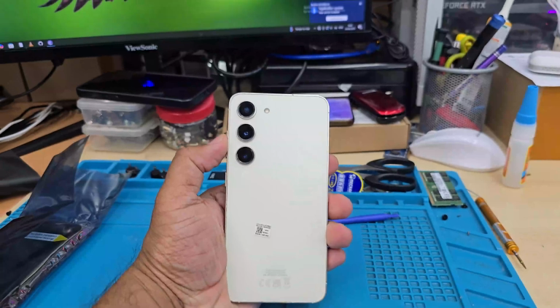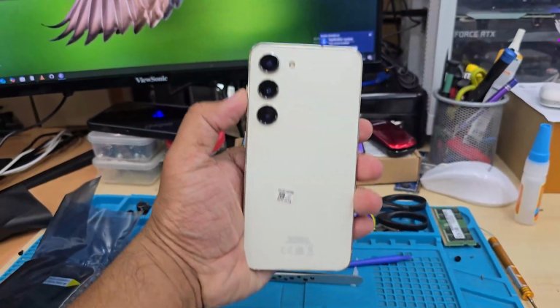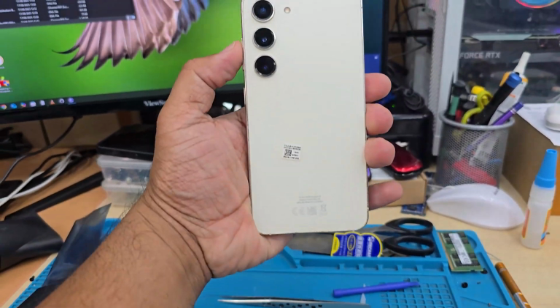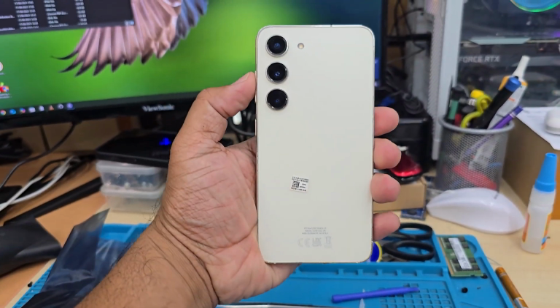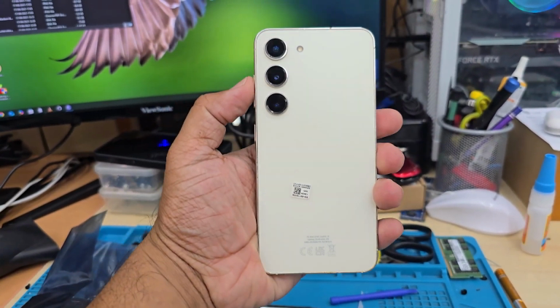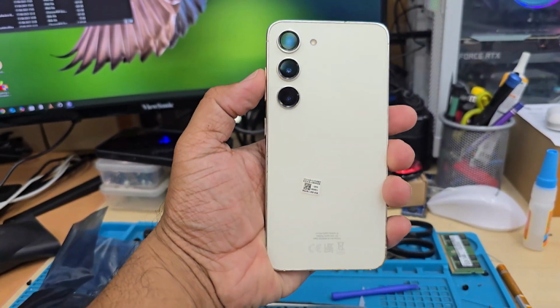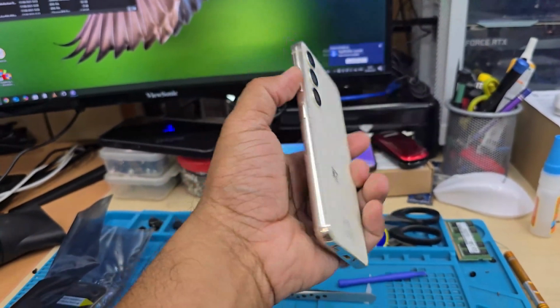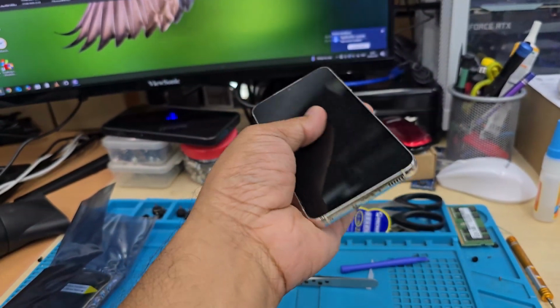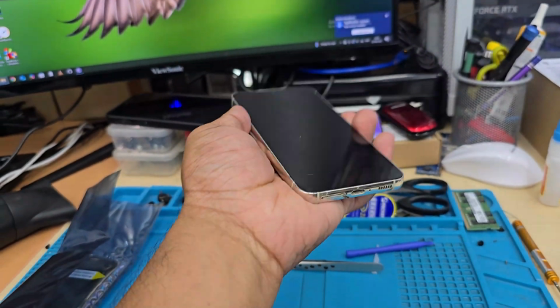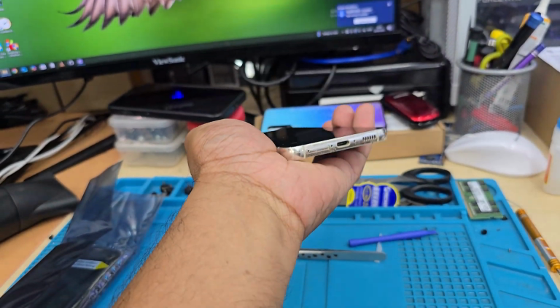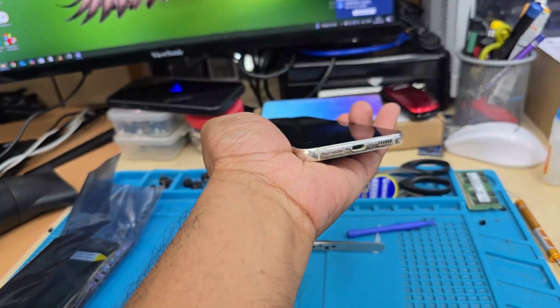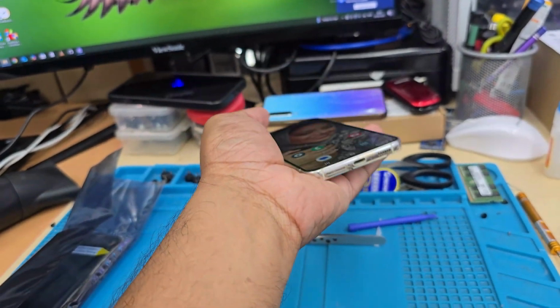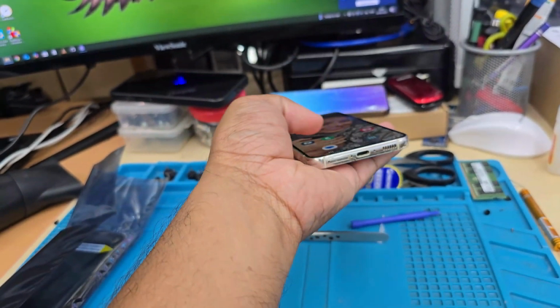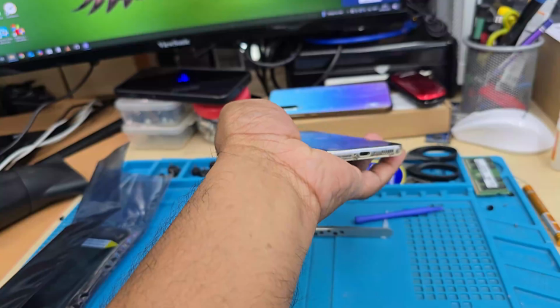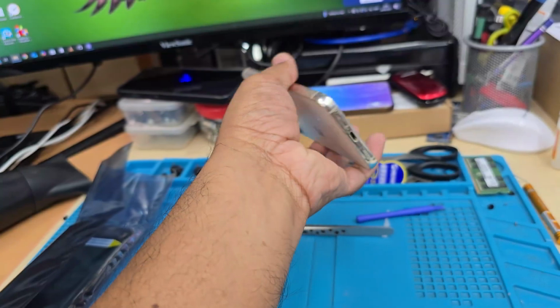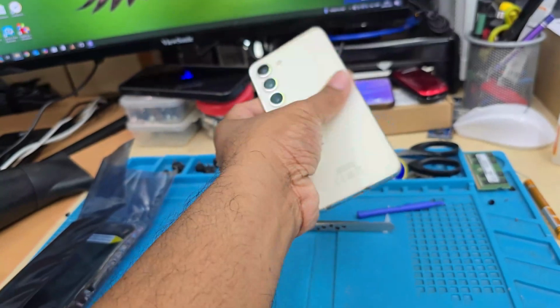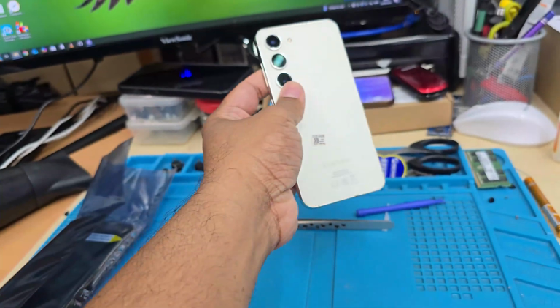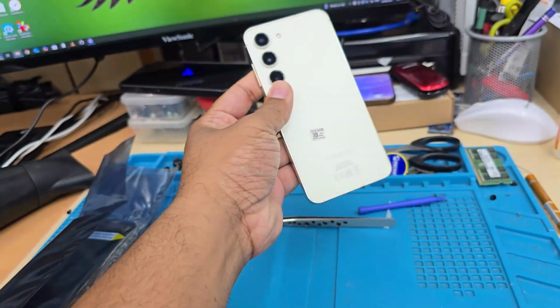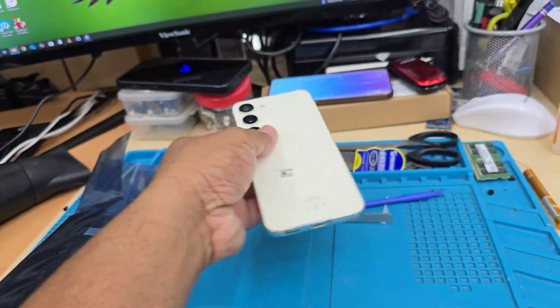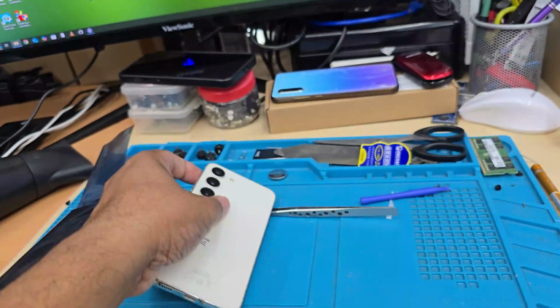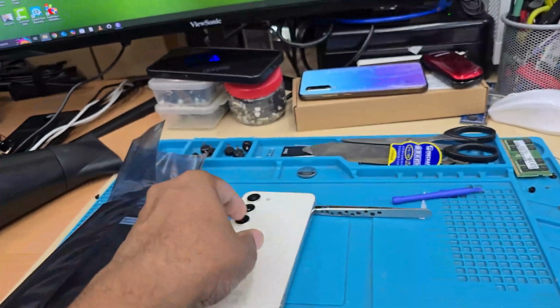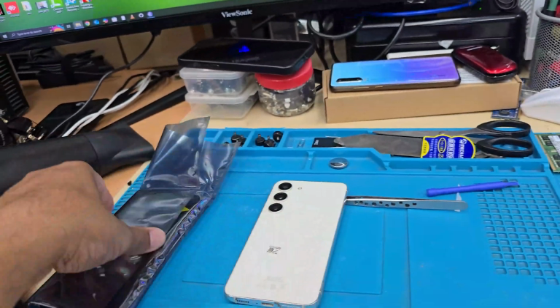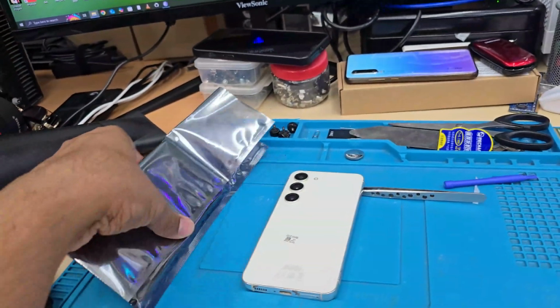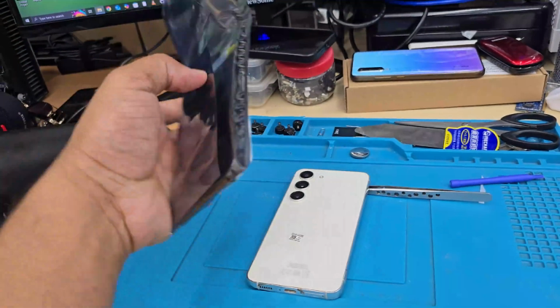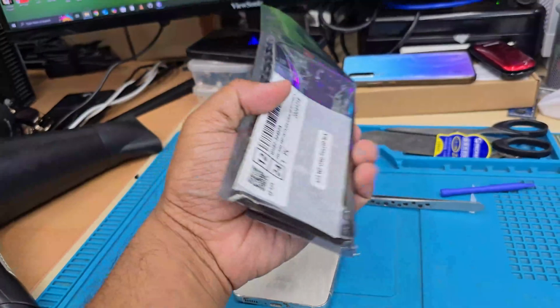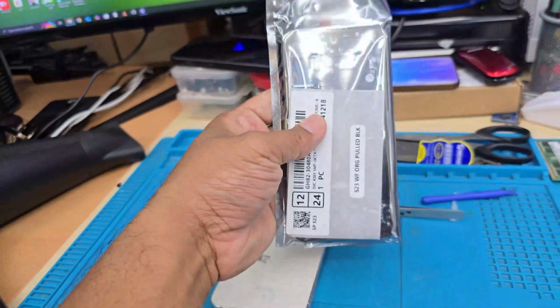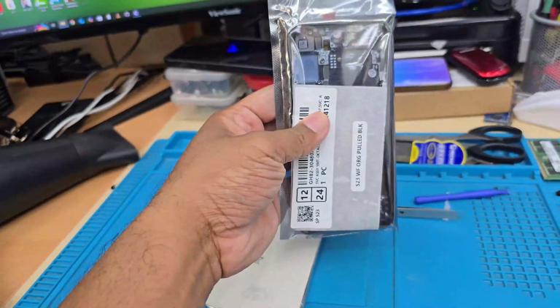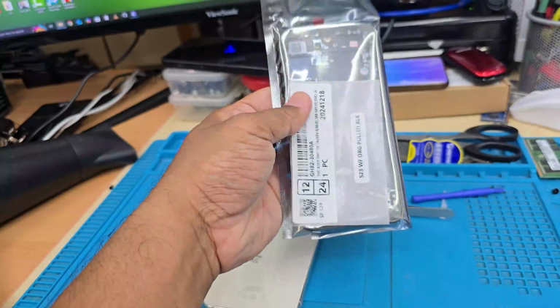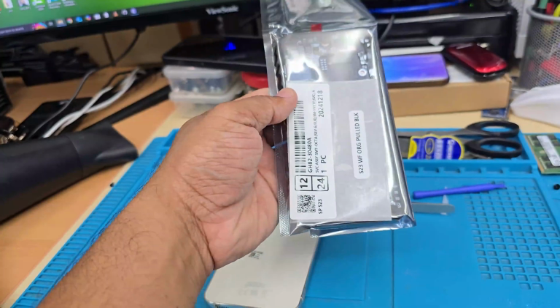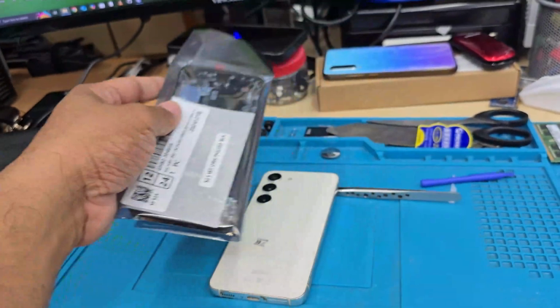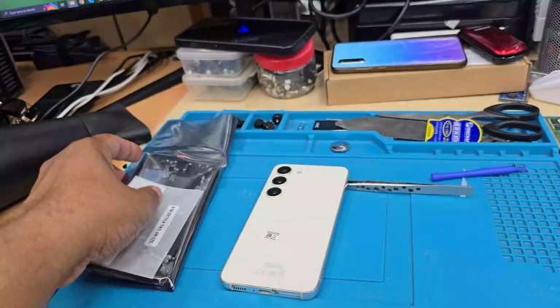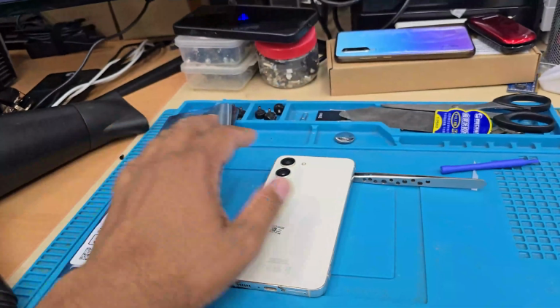This is a Samsung Galaxy S23 and the screen is gone. For some reason it doesn't work, so we're going to replace it. Here is the replacement part — this is an original service pack.